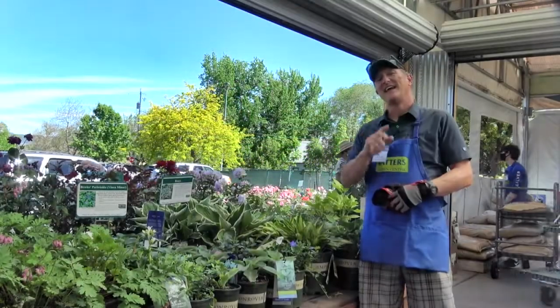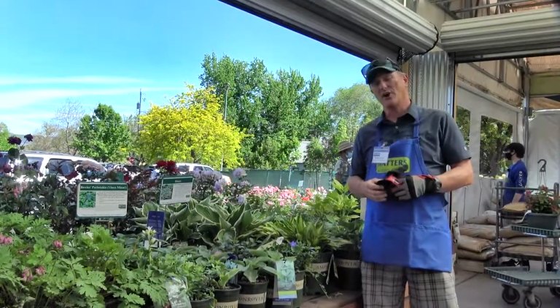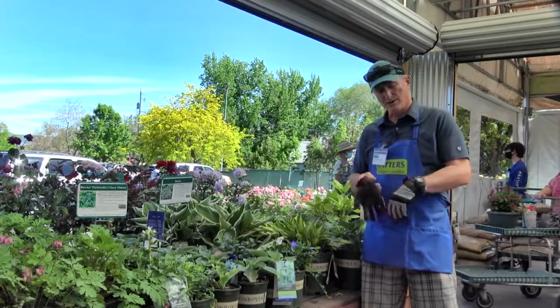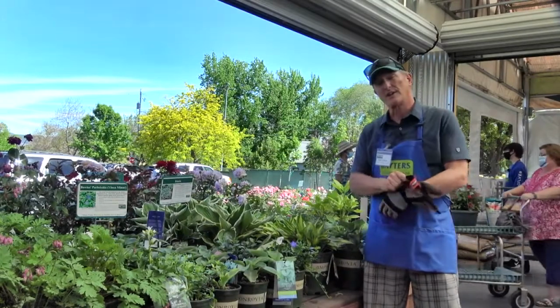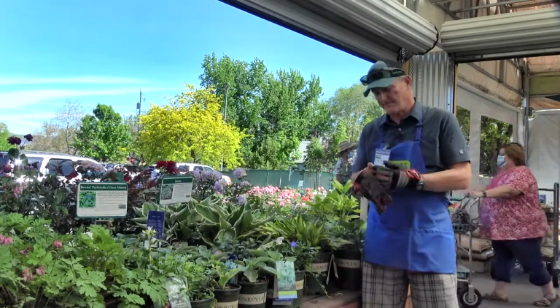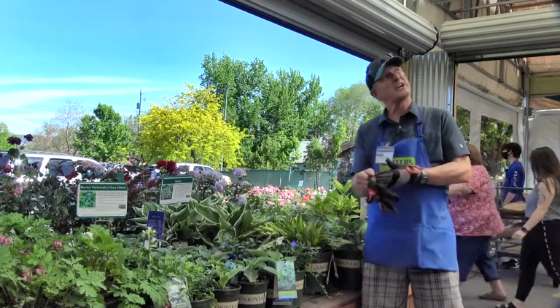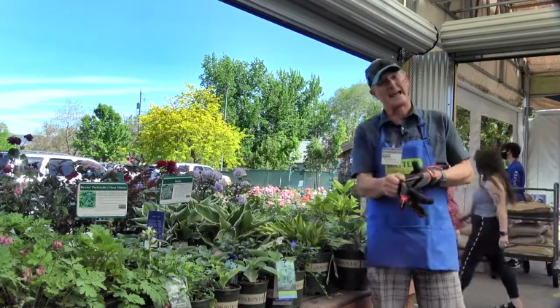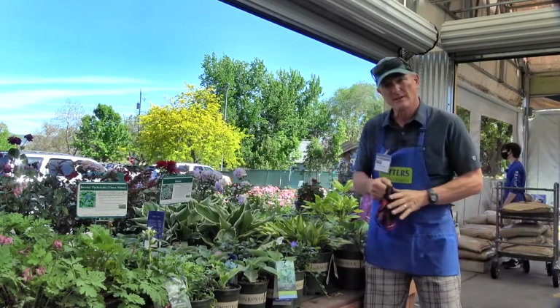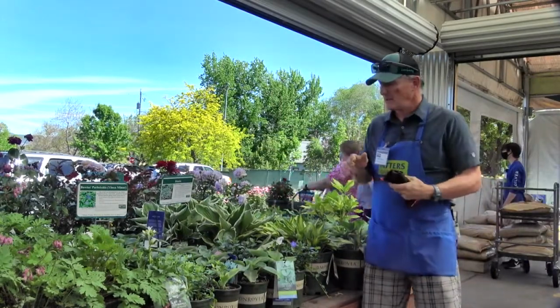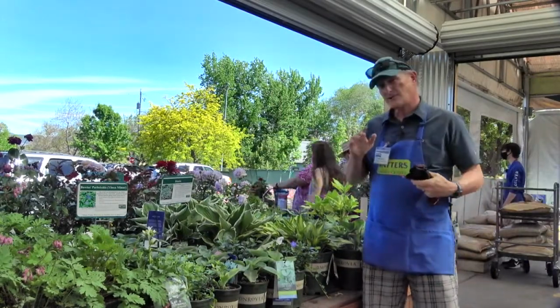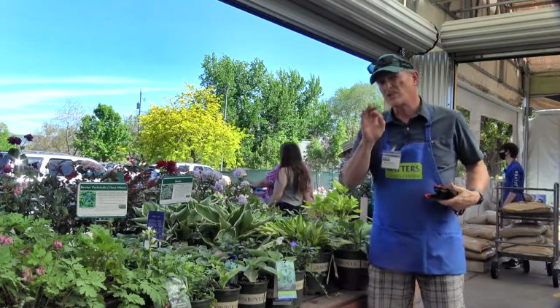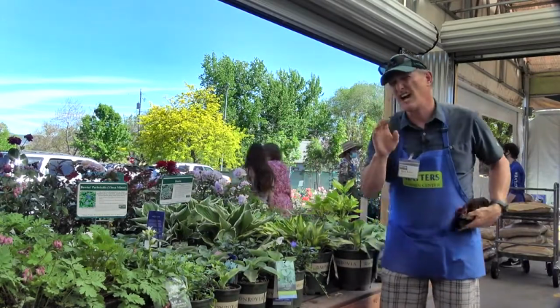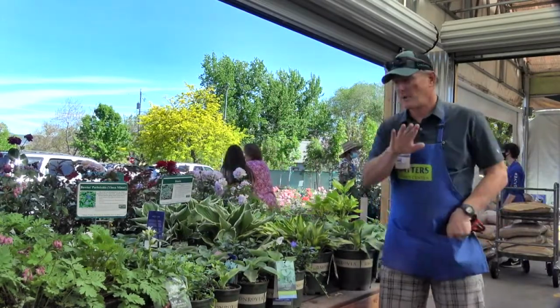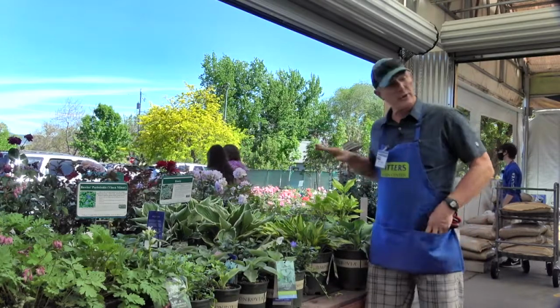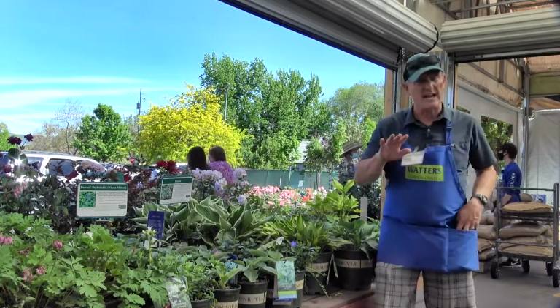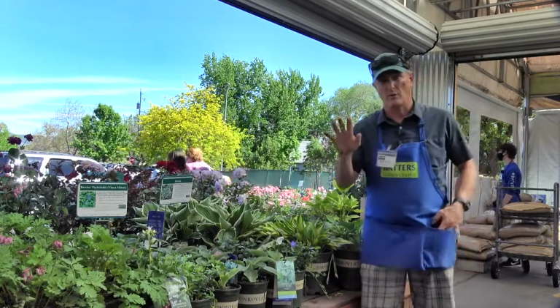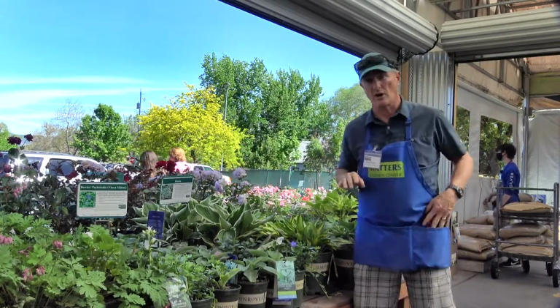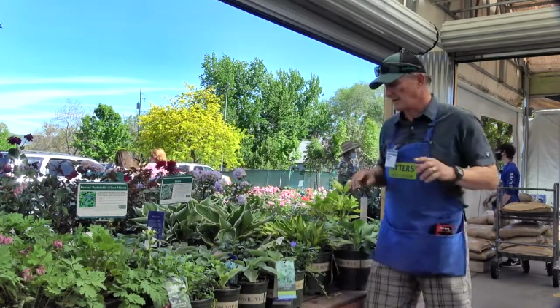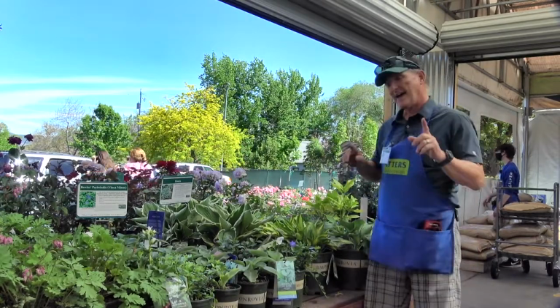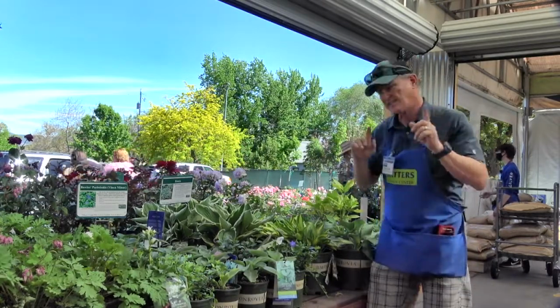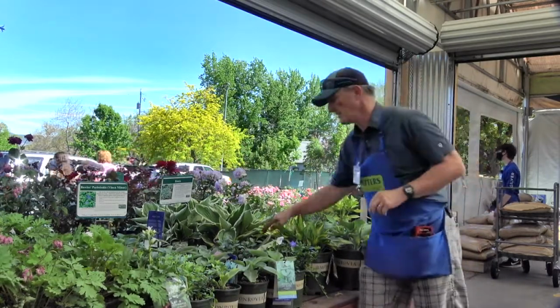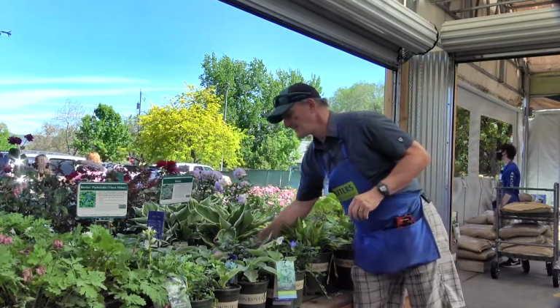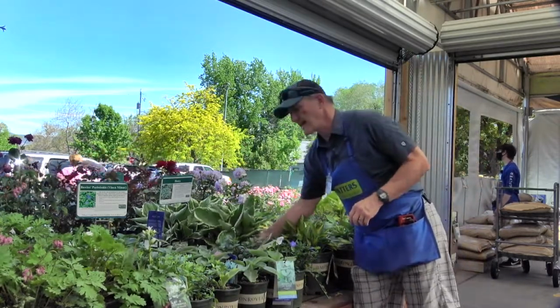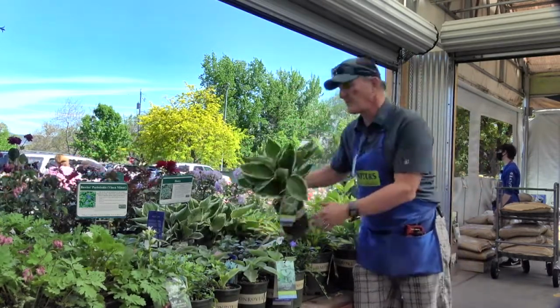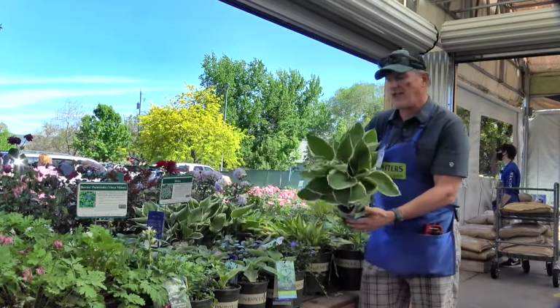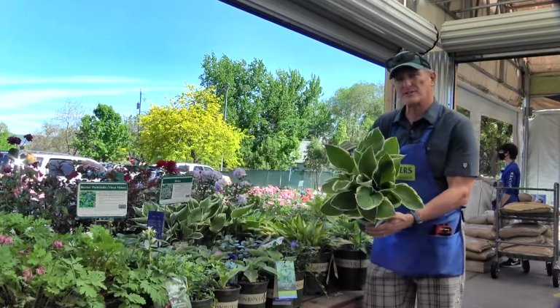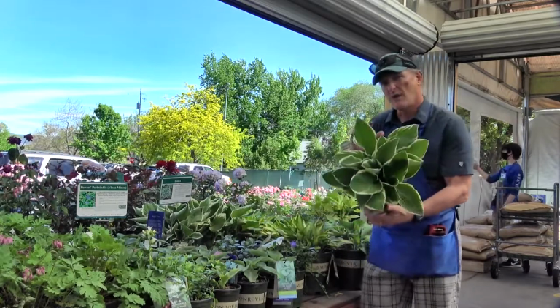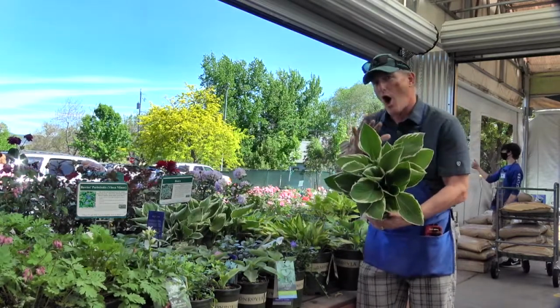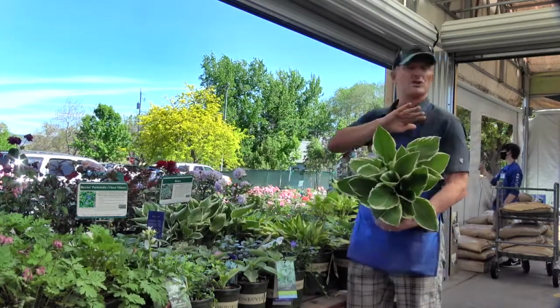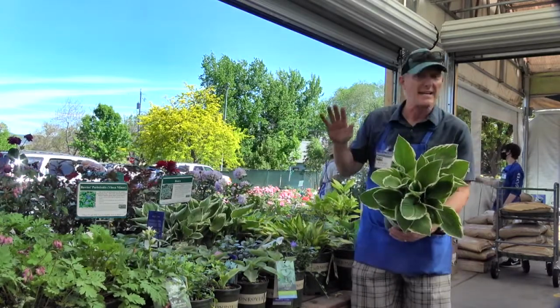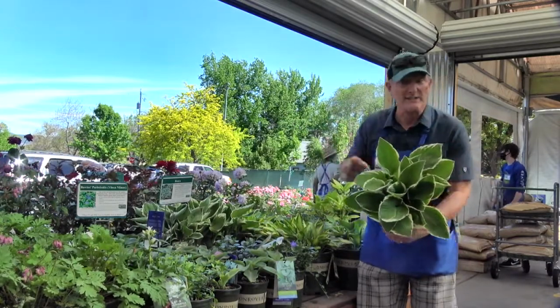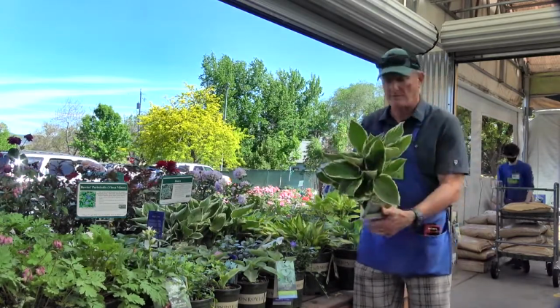Hey, Ken here at Waters Garden Center. There are some shade plants that are just stunning here. I'm in the perennial section, and hostas are probably the most famous of all the shade plants that you read about.